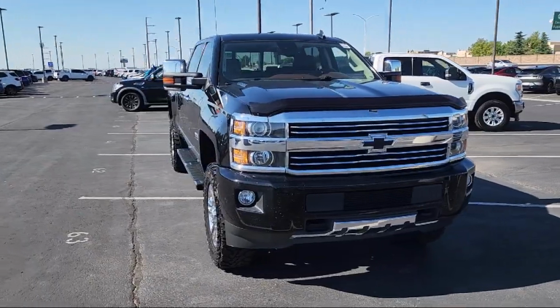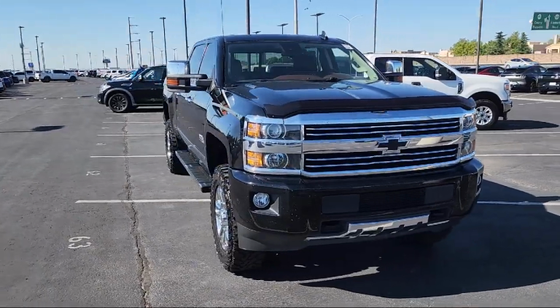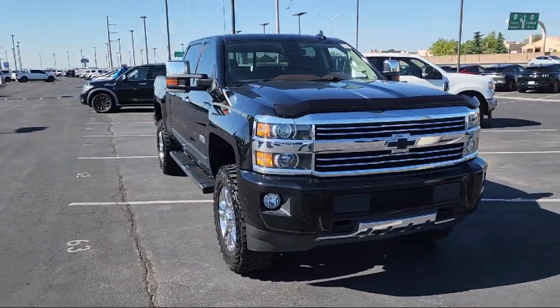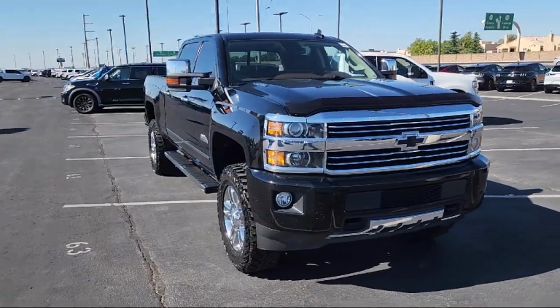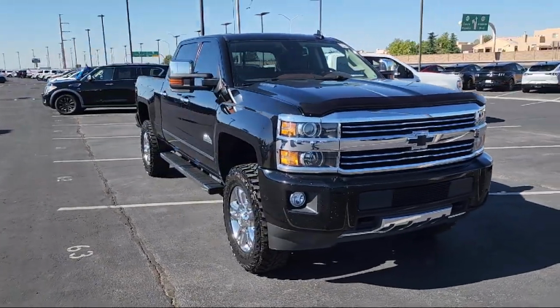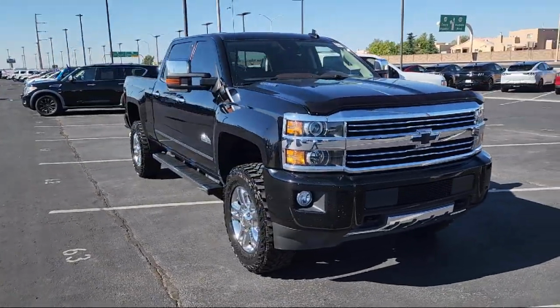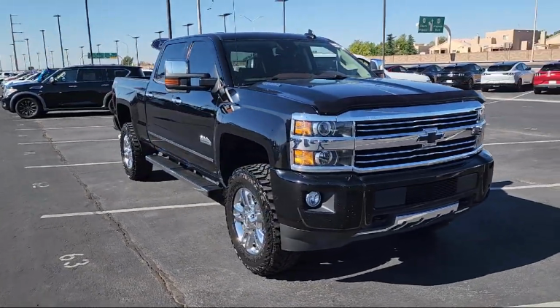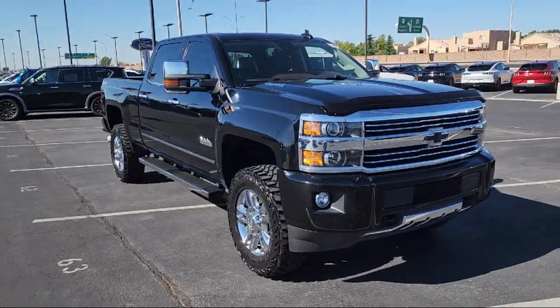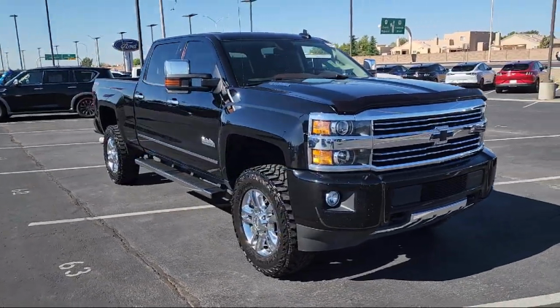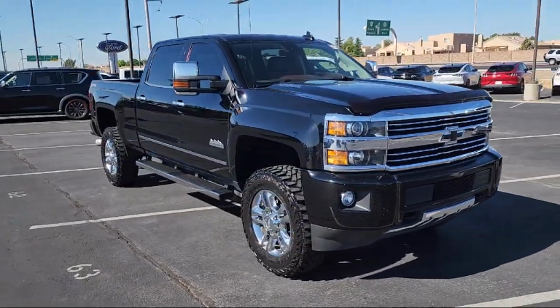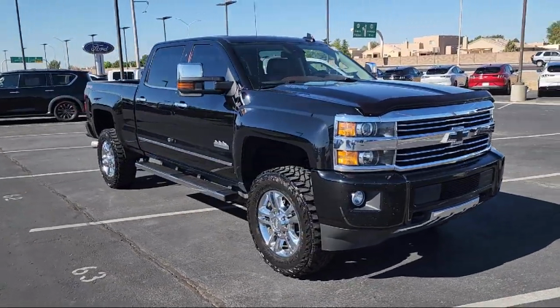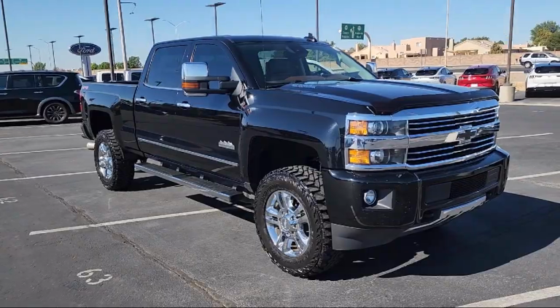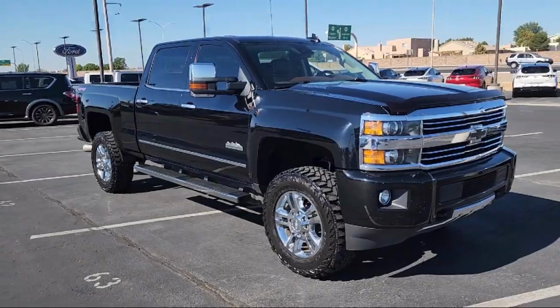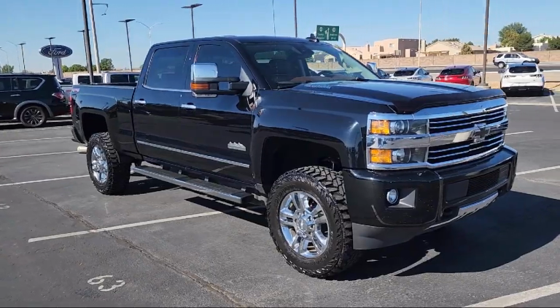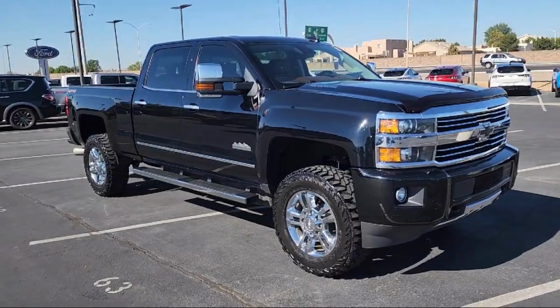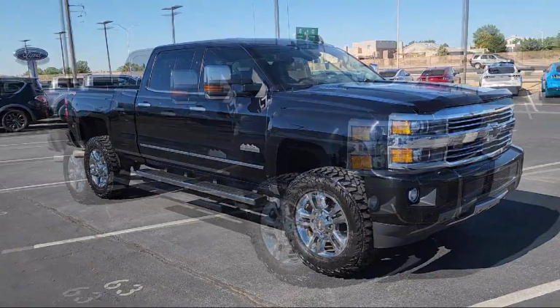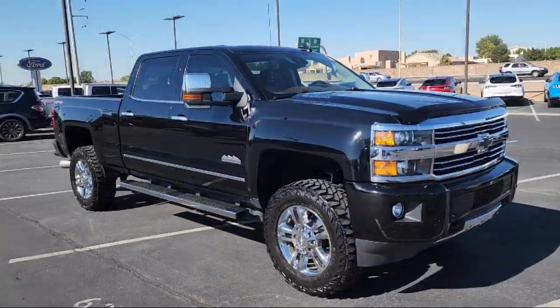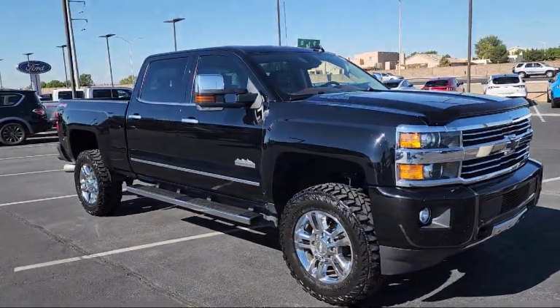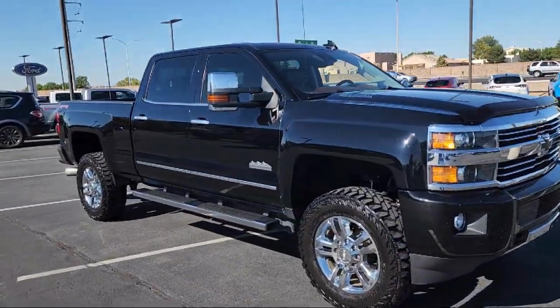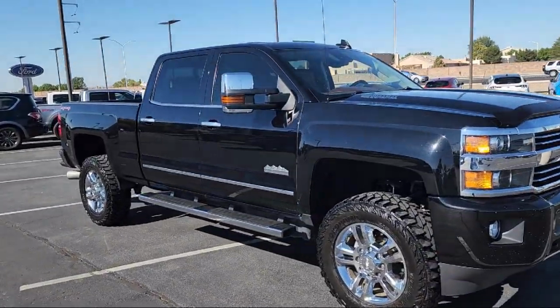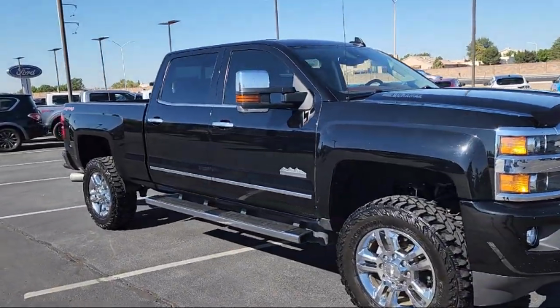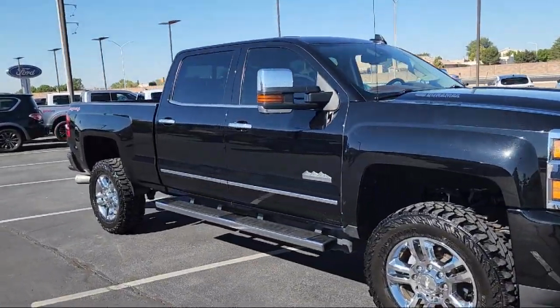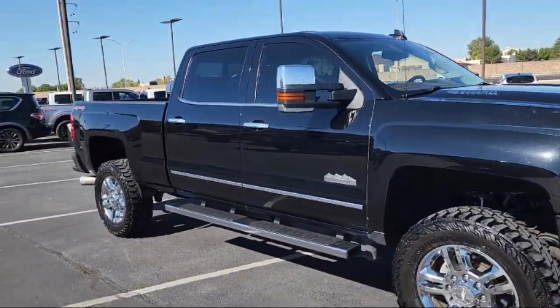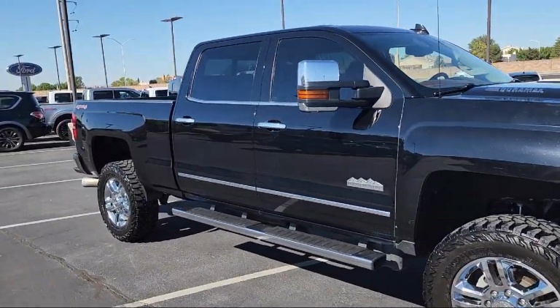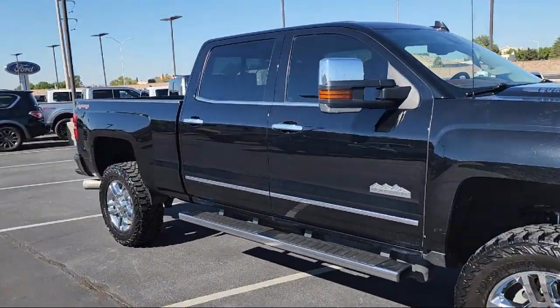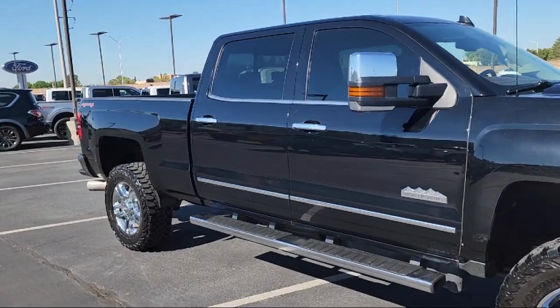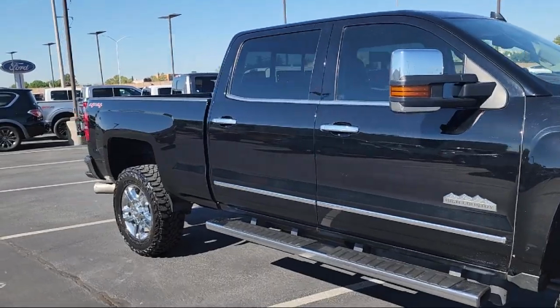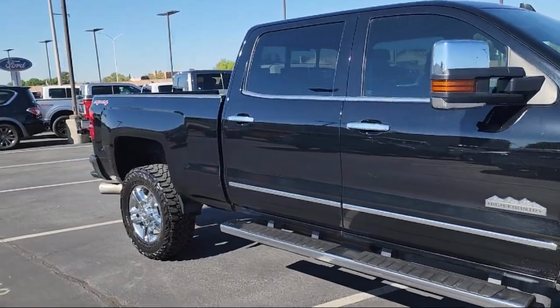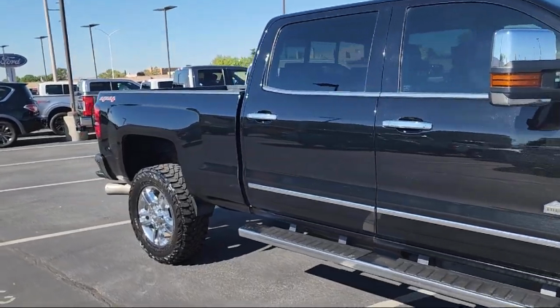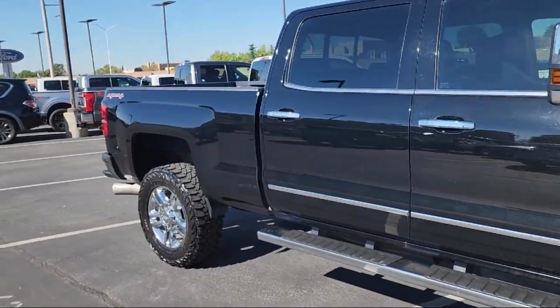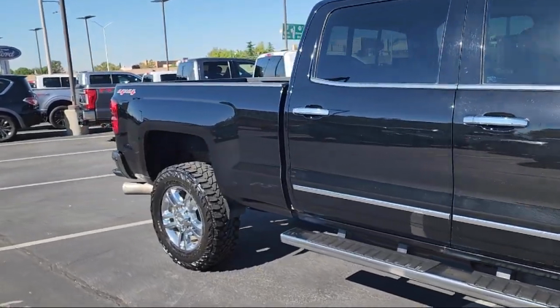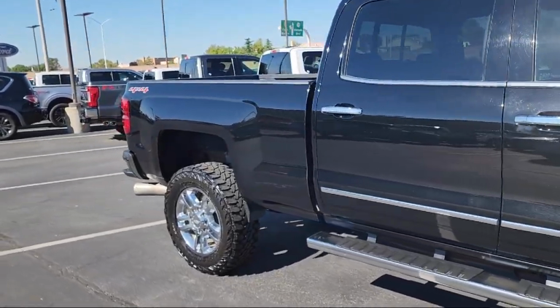It comes equipped with Preferred Equipment Group 3LZ, Navigation, Garage Door Transmitter, Standard Suspension, and Keyless Entry.